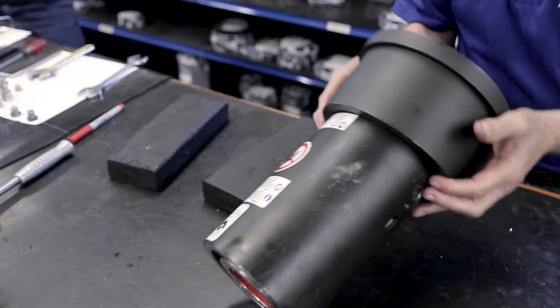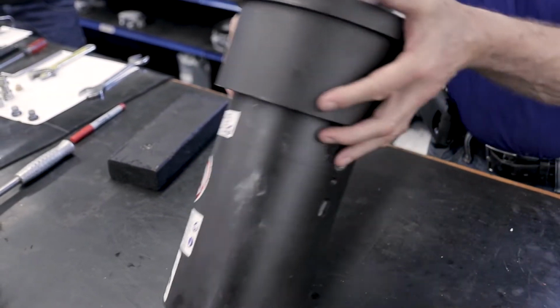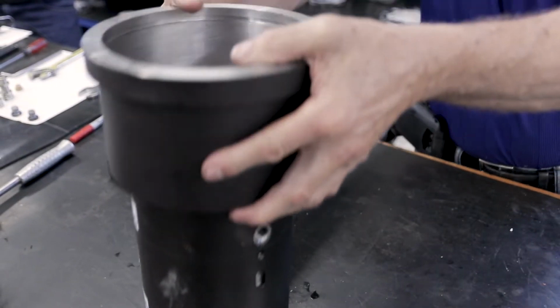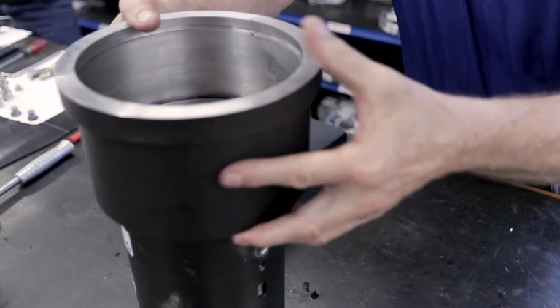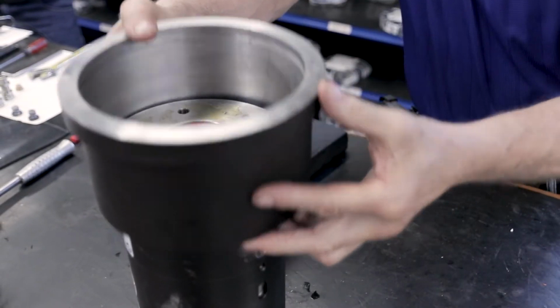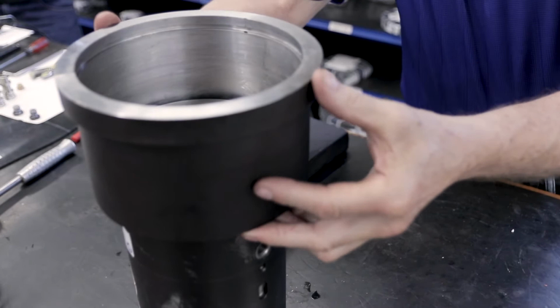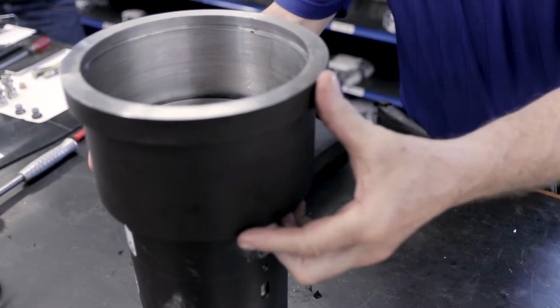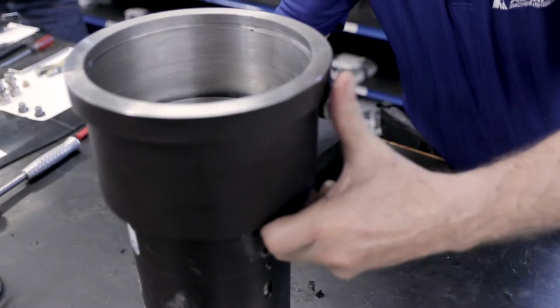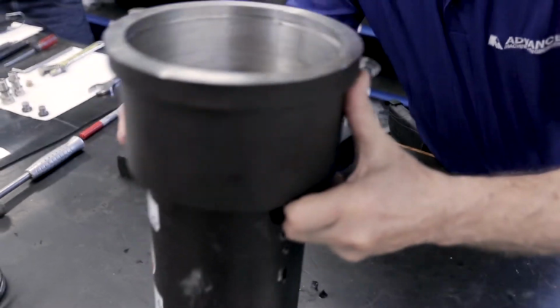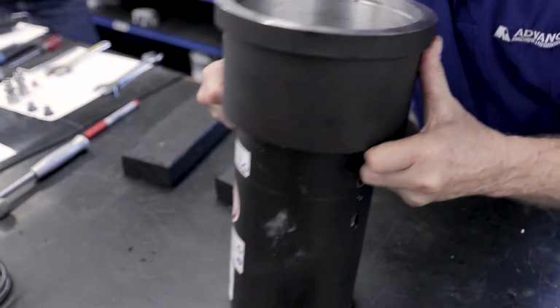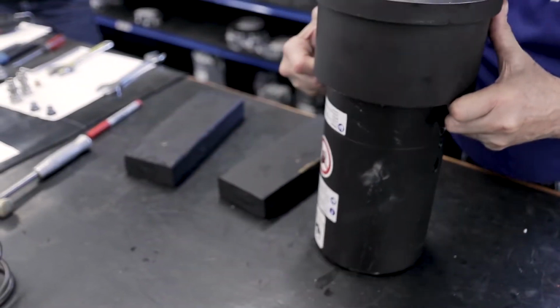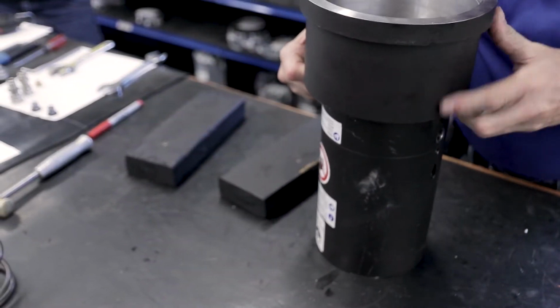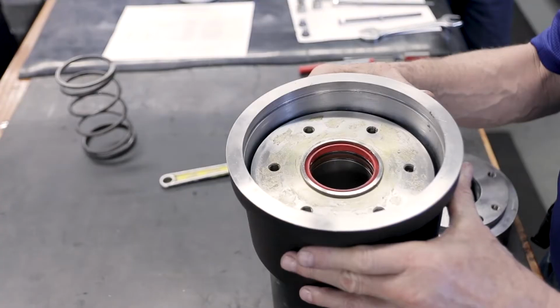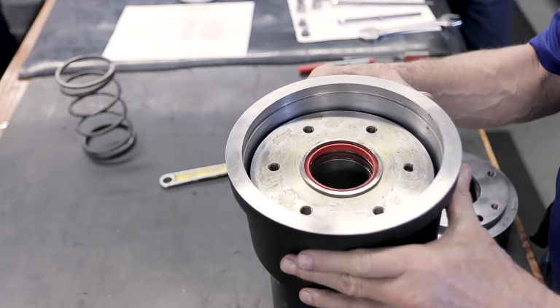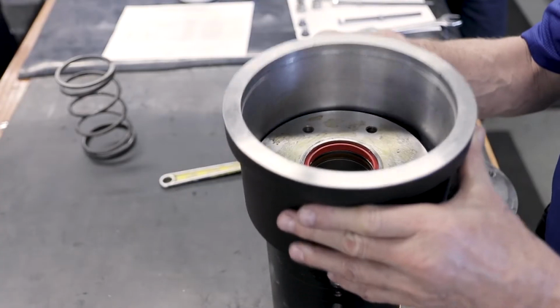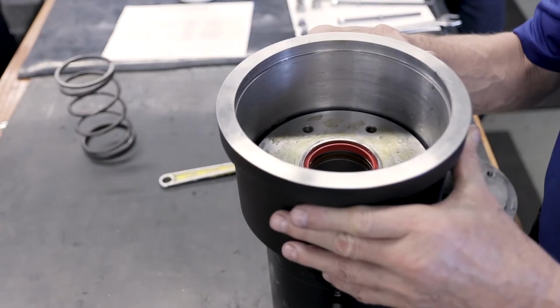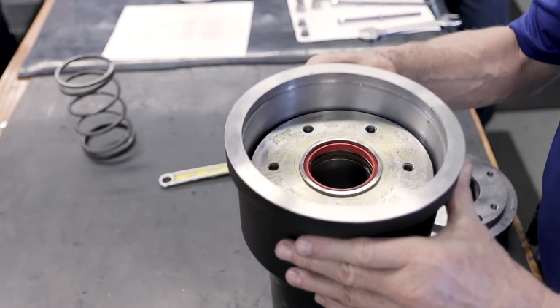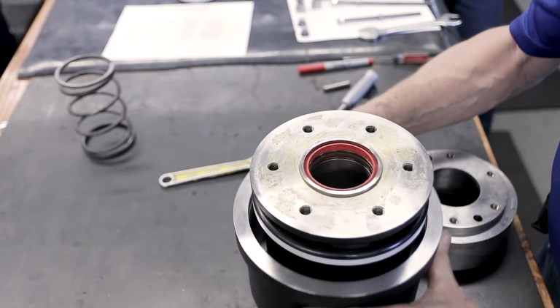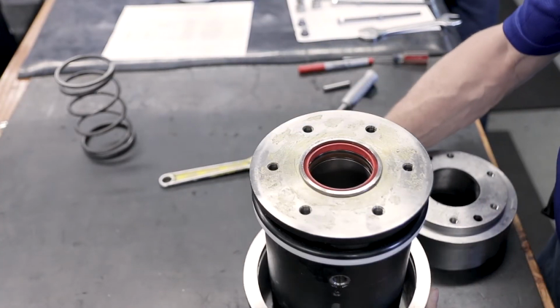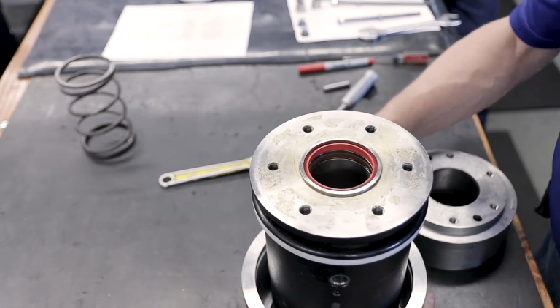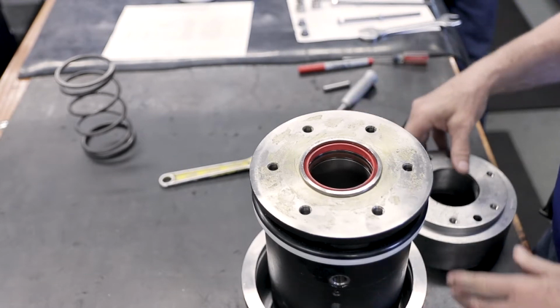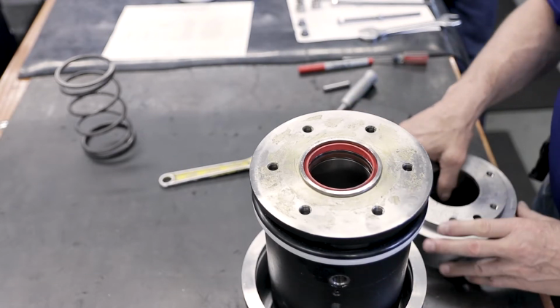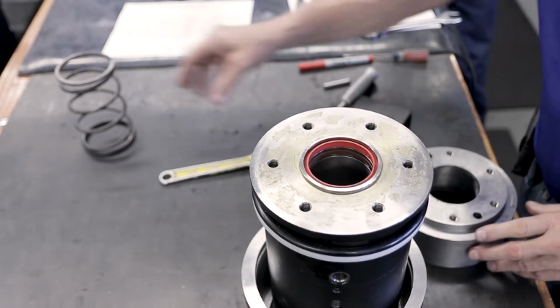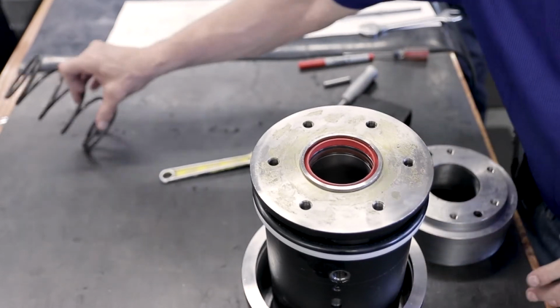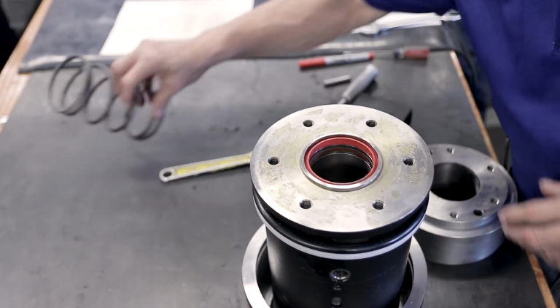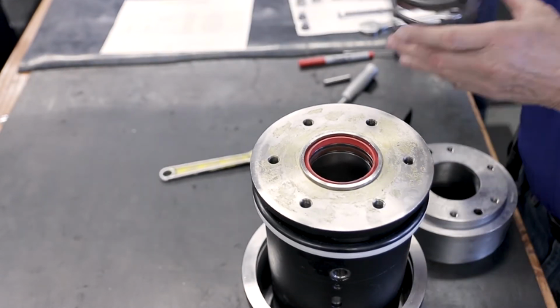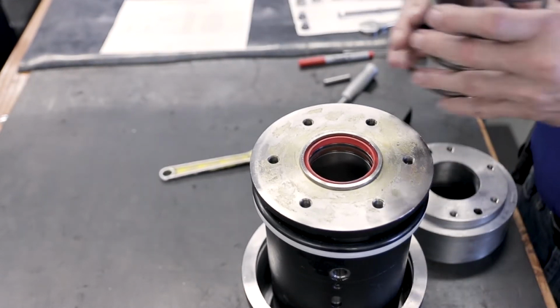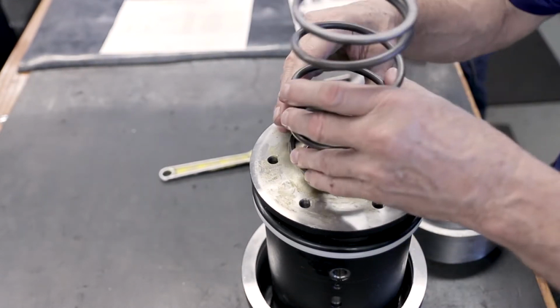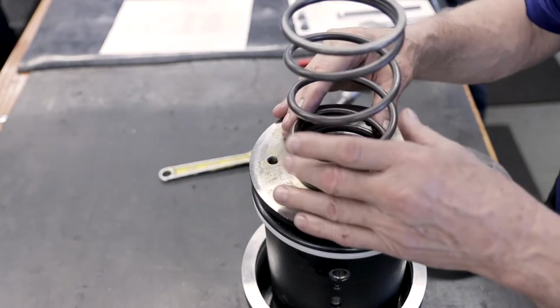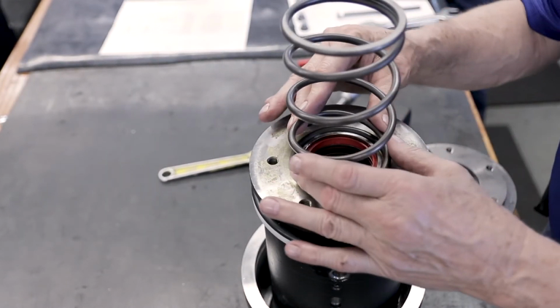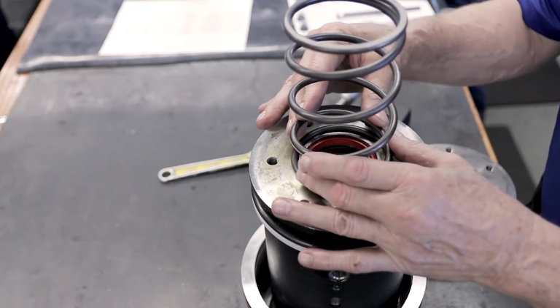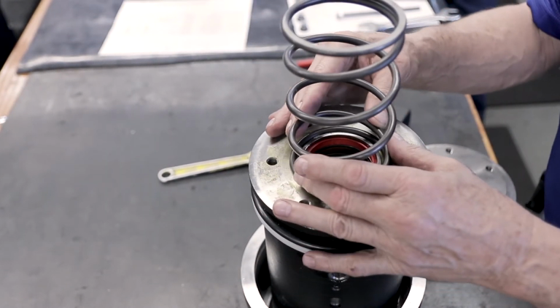Turn the safety catcher upside down so you can see the bottom of the catcher. You can now set the spring on the bottom of the safety catcher.